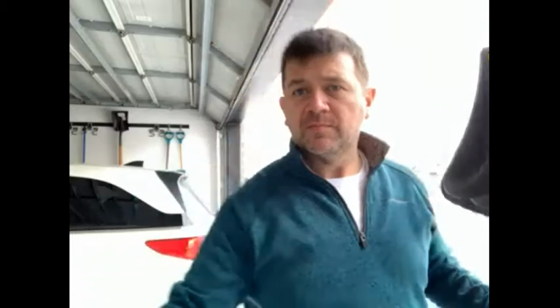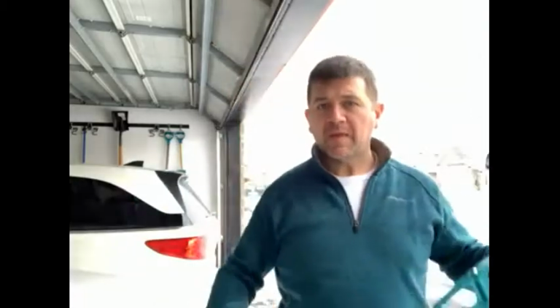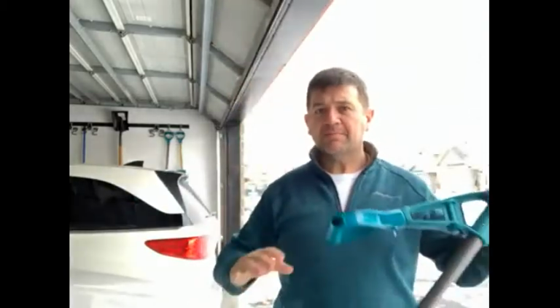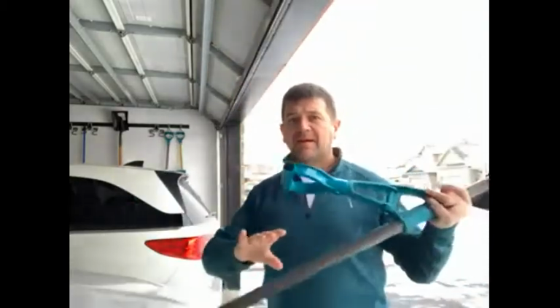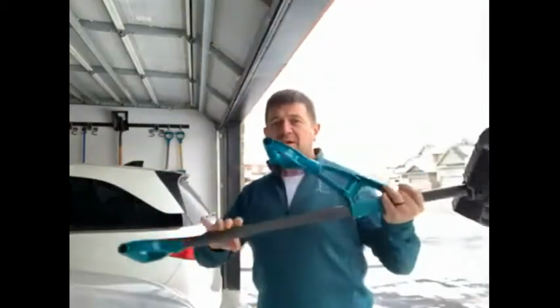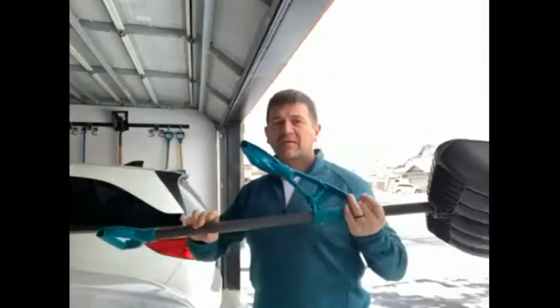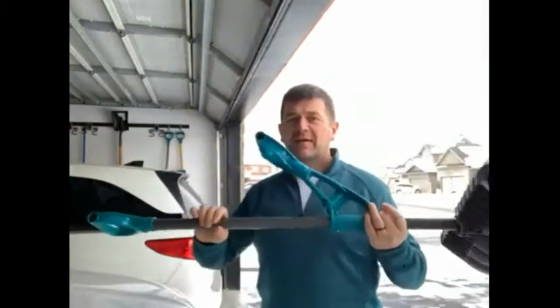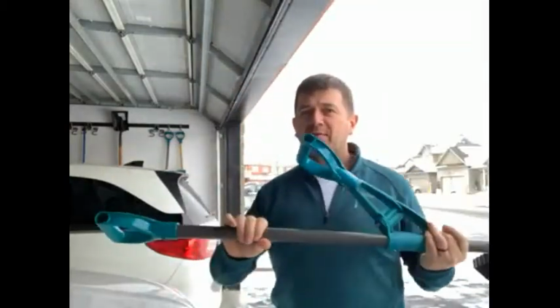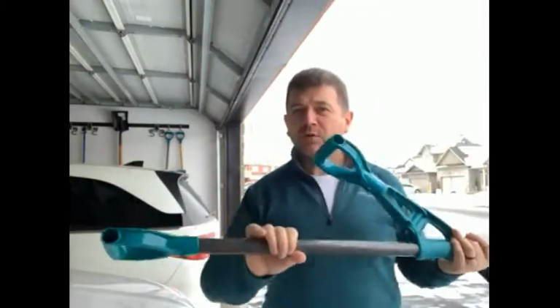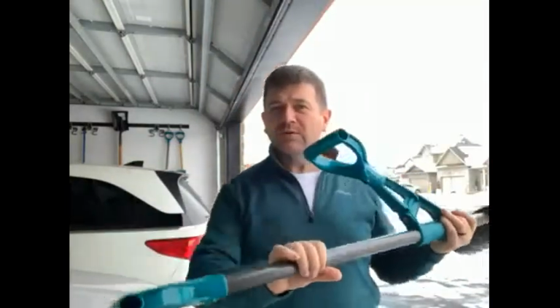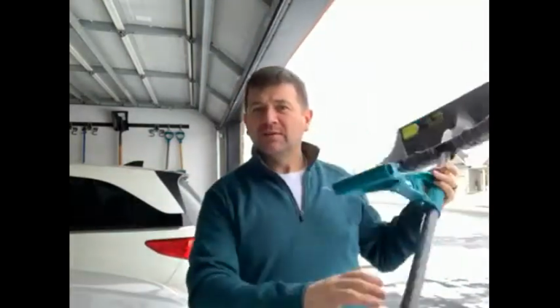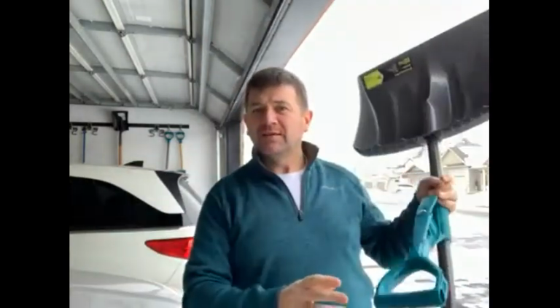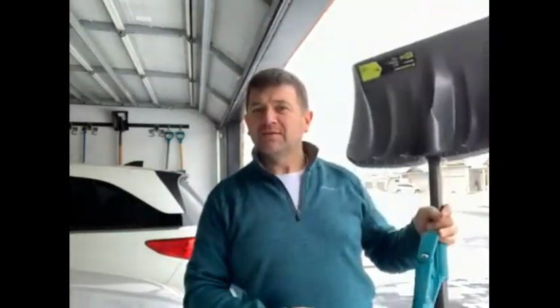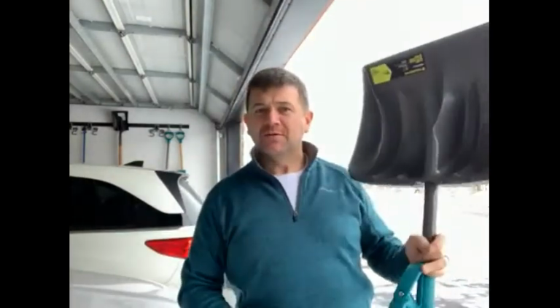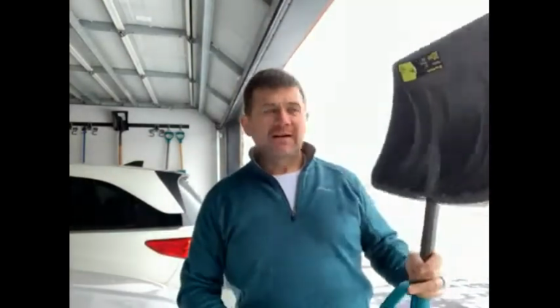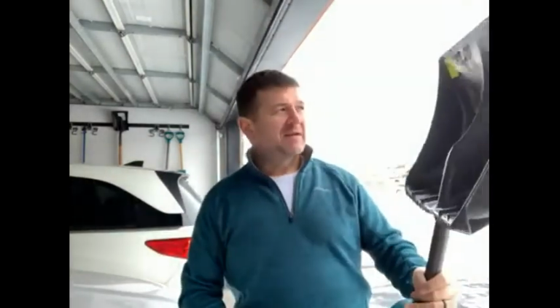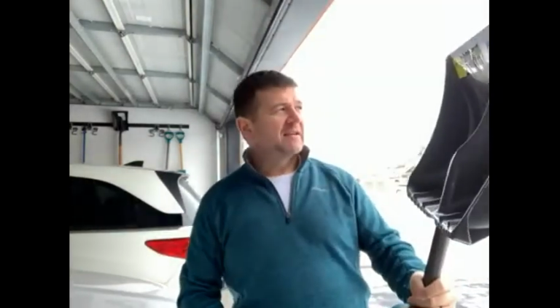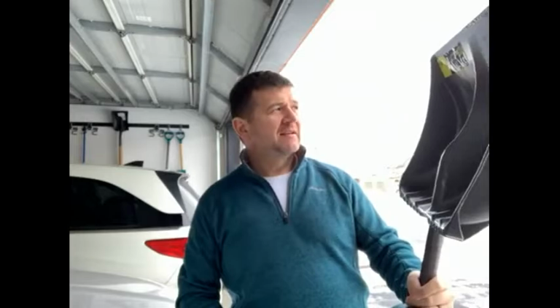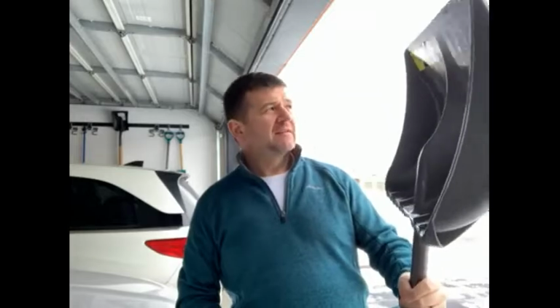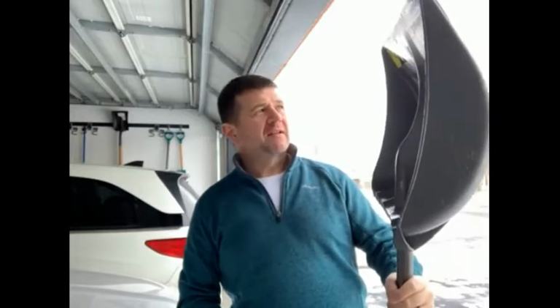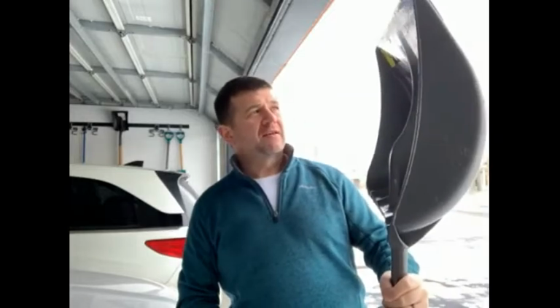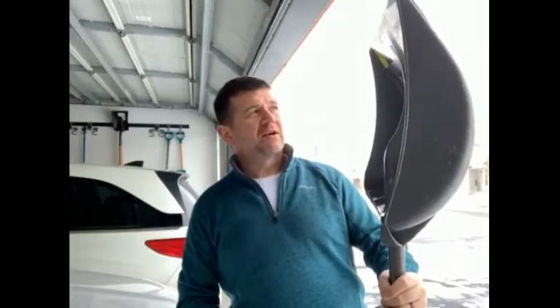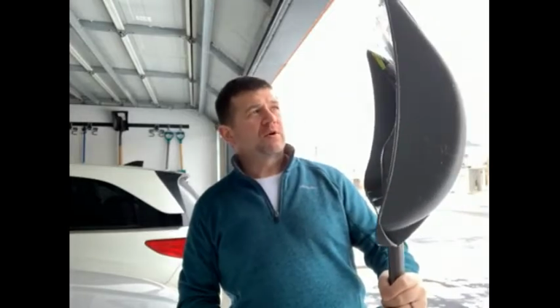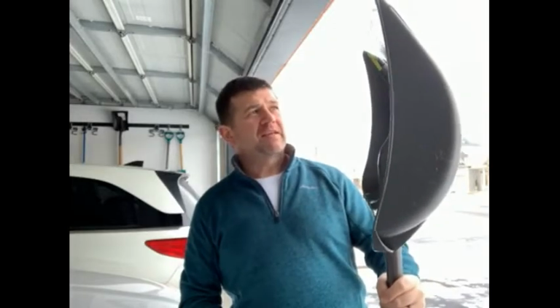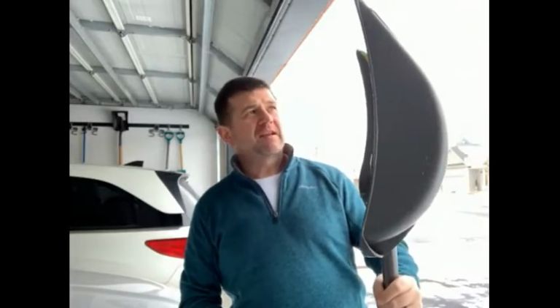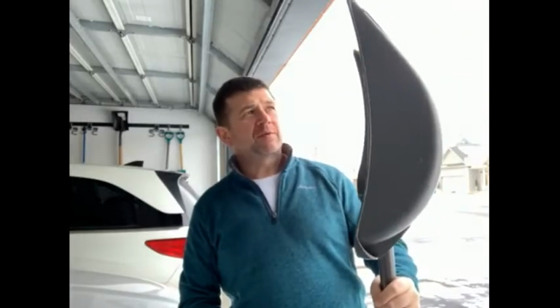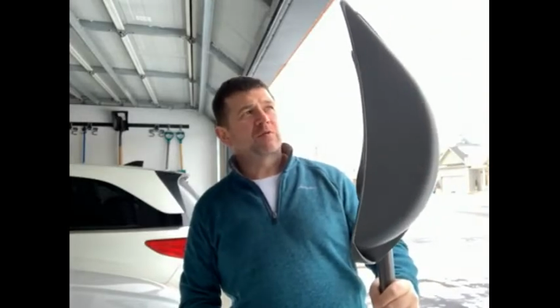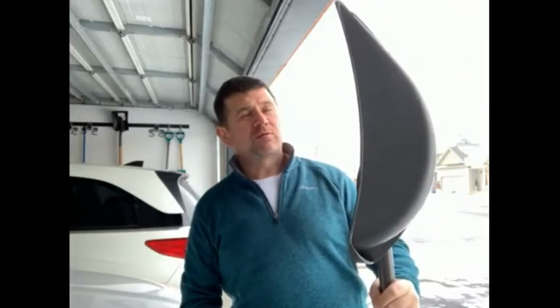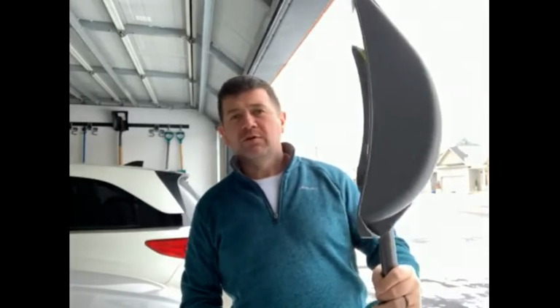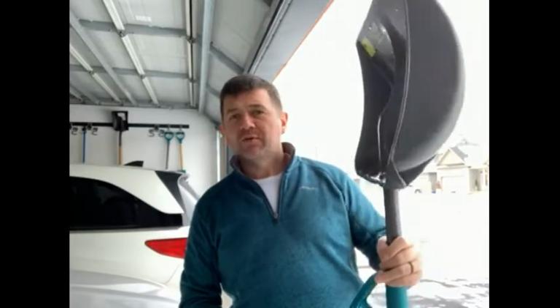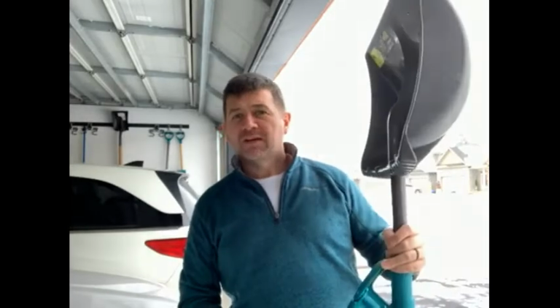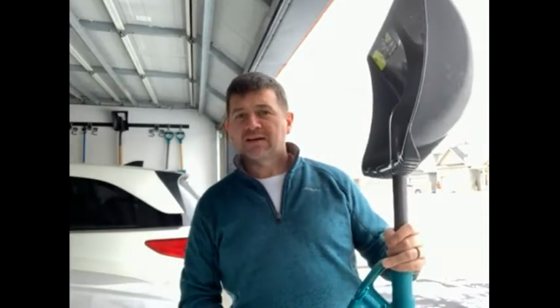Hi, my name is Douglas. I'm from Ottawa in Ontario and I'm here today testing the Yardwork Easy Grip Snow Shovel from Canadian Tire.